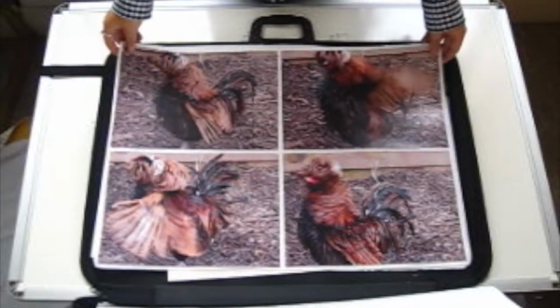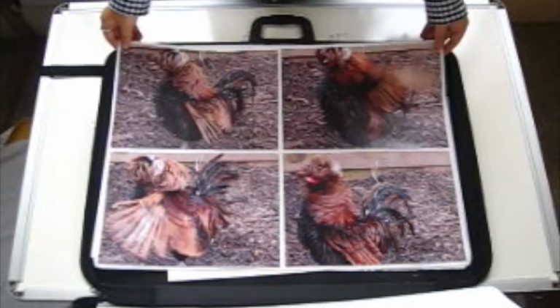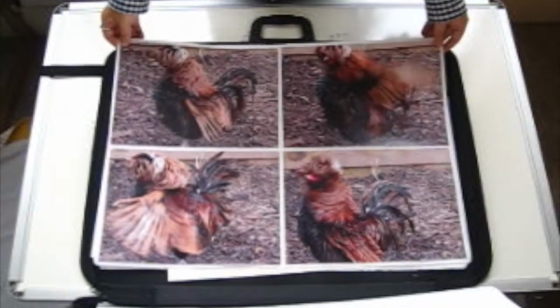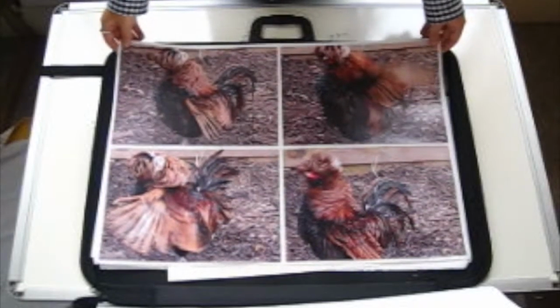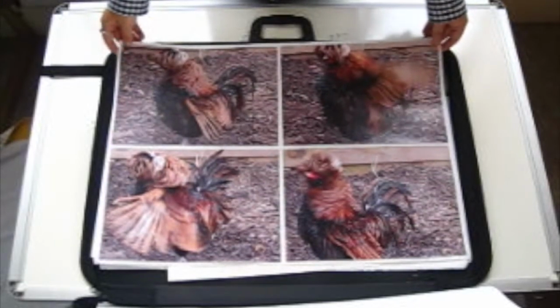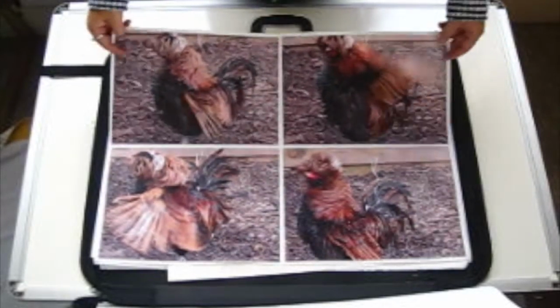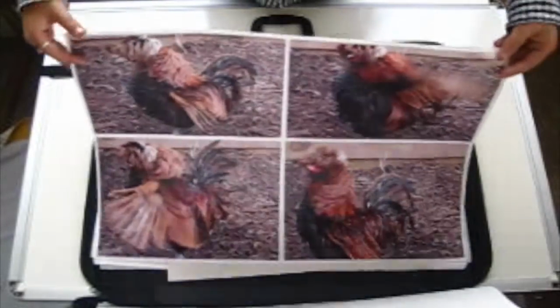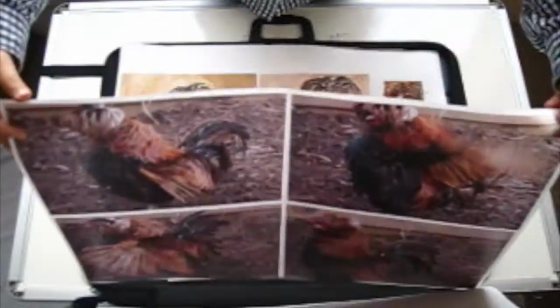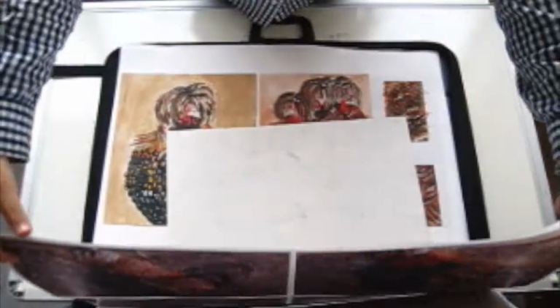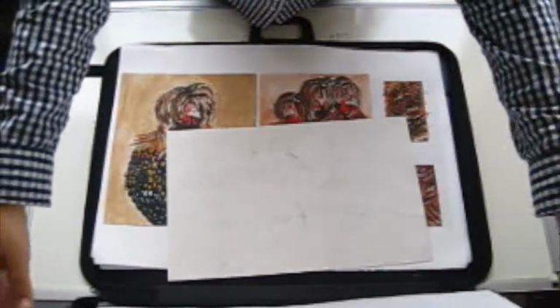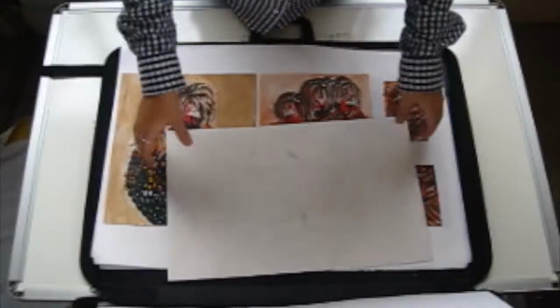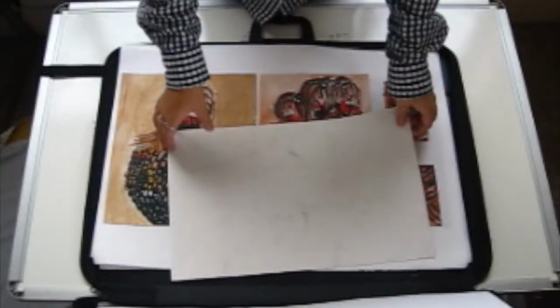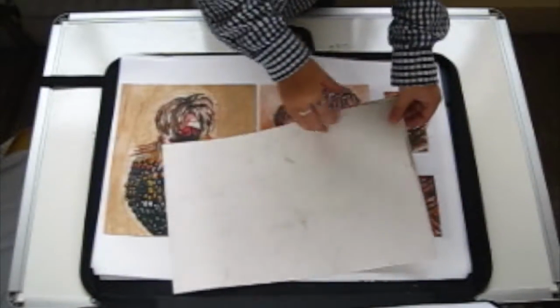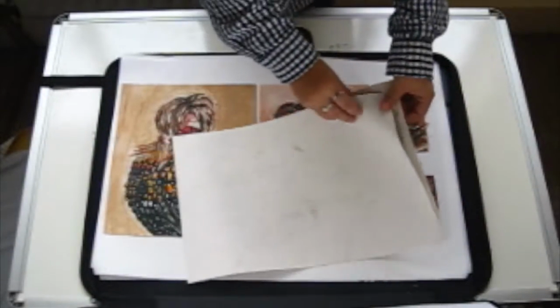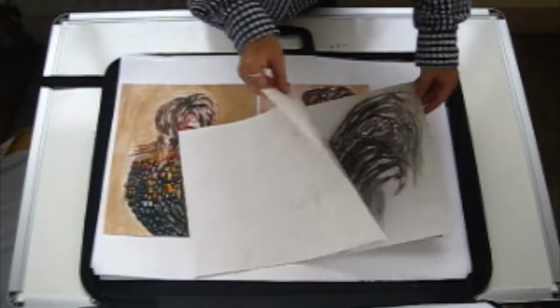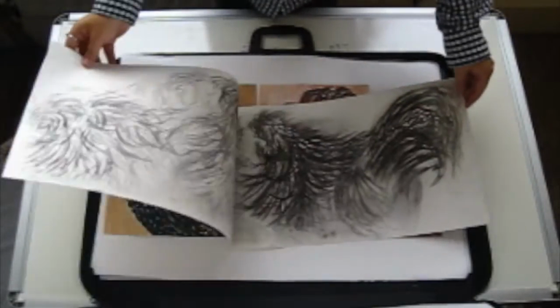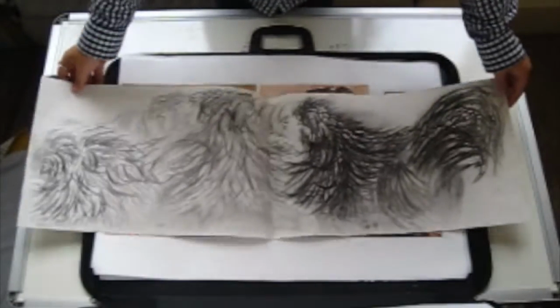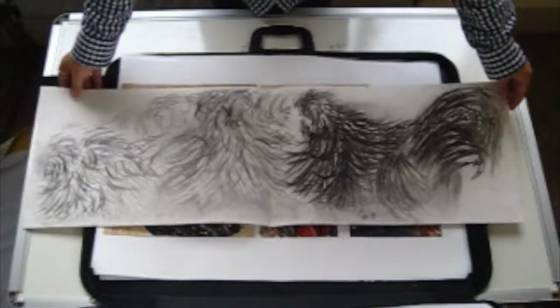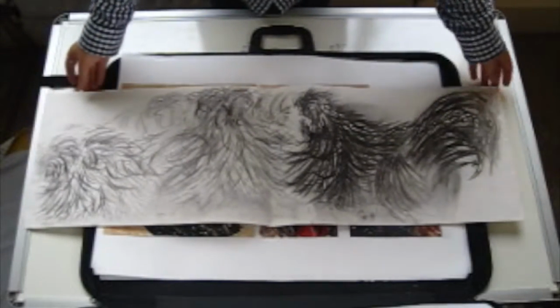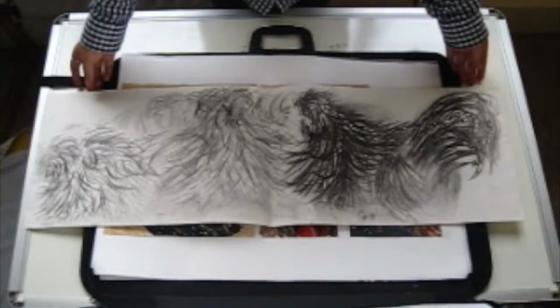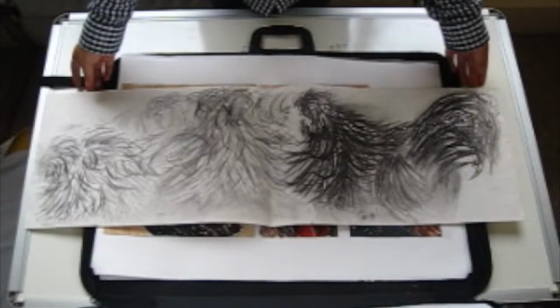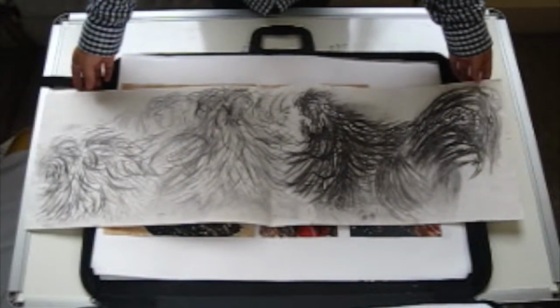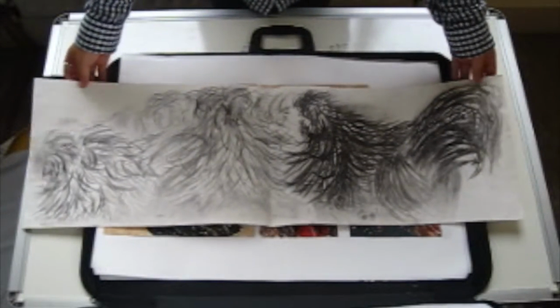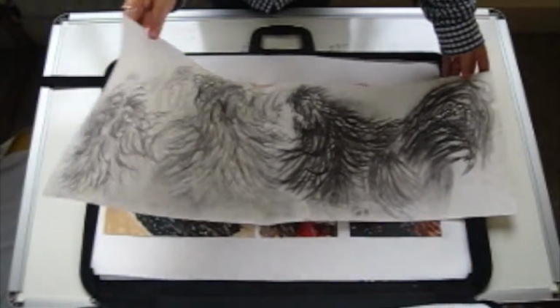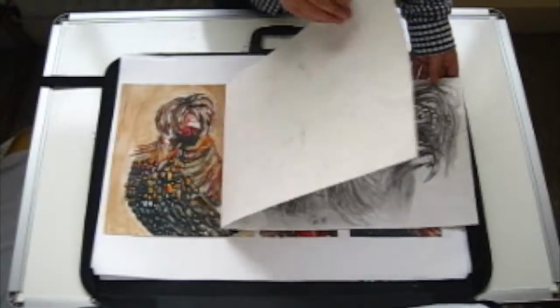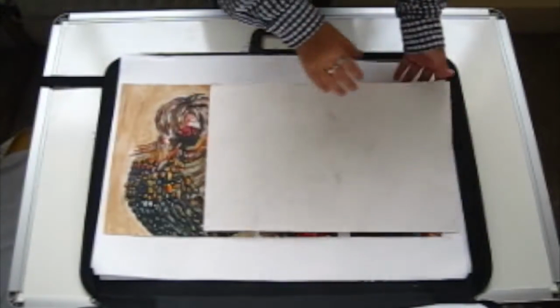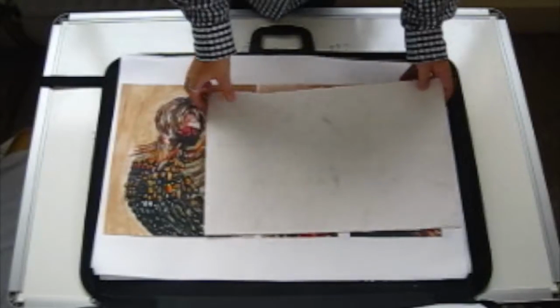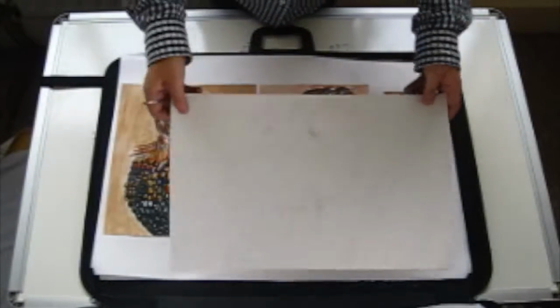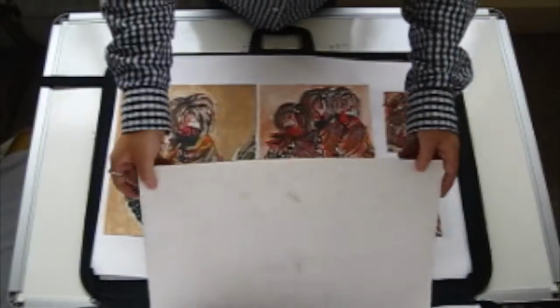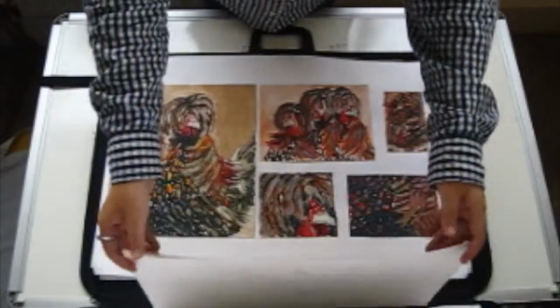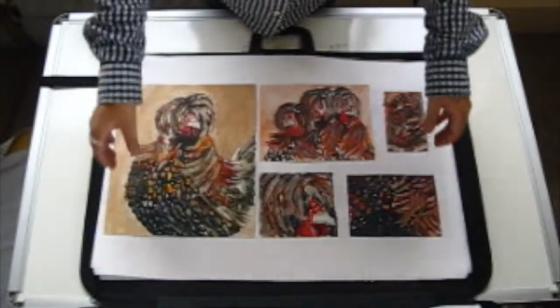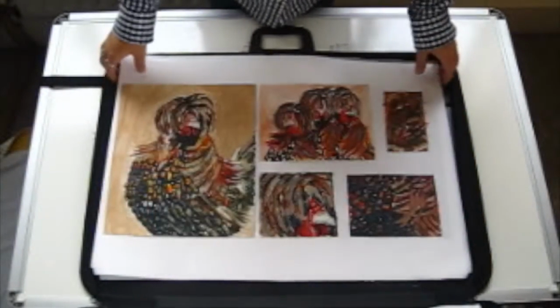Show them a story within each project: a beginning, a middle, and an end — so the initial idea, the development, and the final piece. And don't be afraid to add personality to your portfolio.